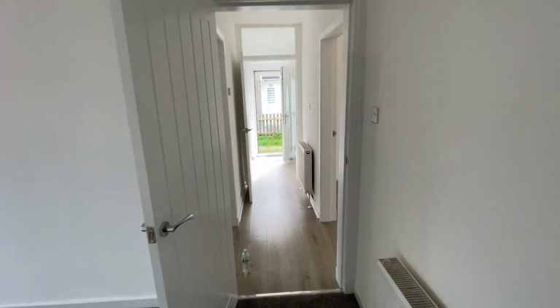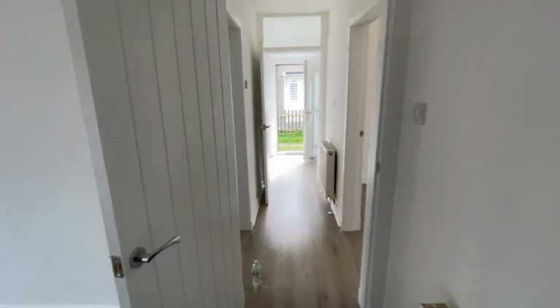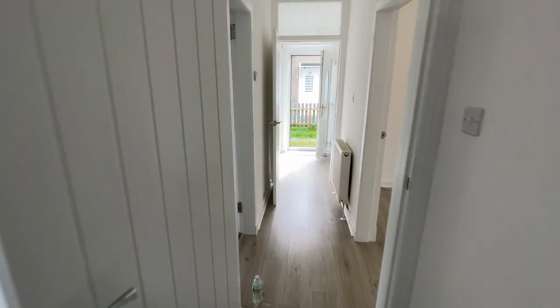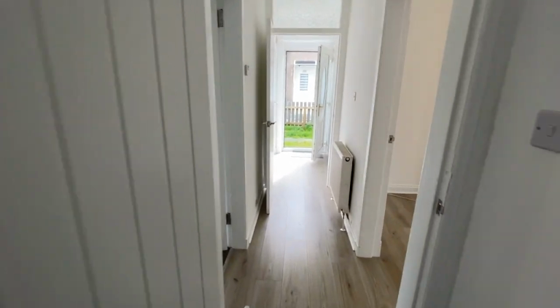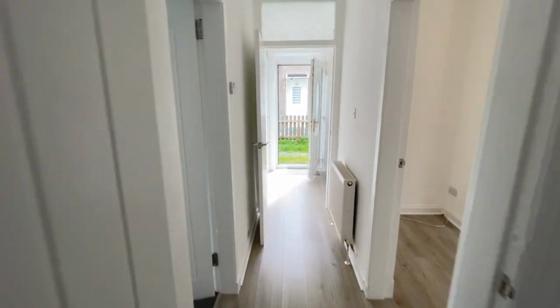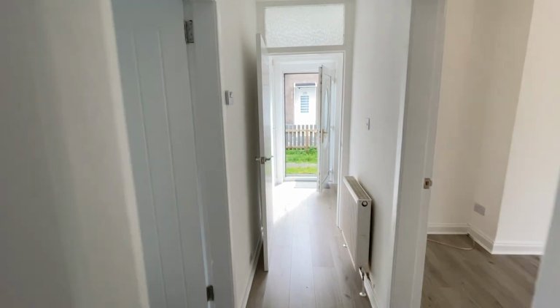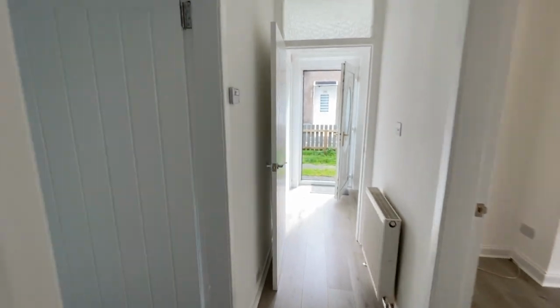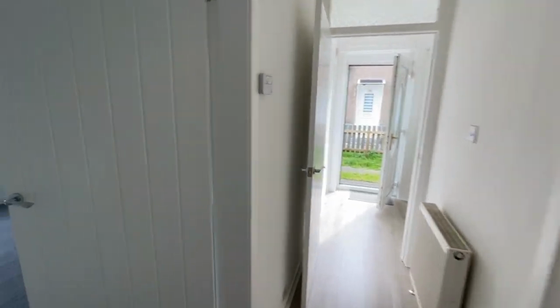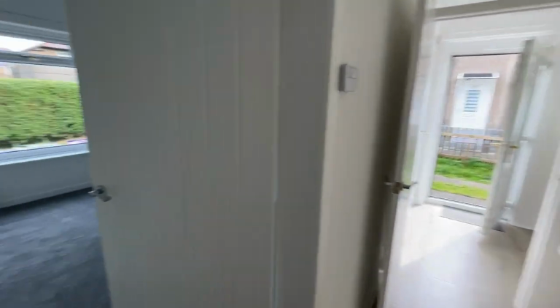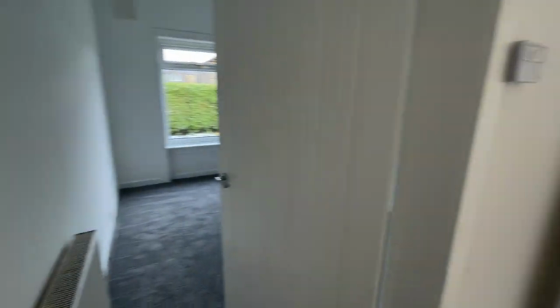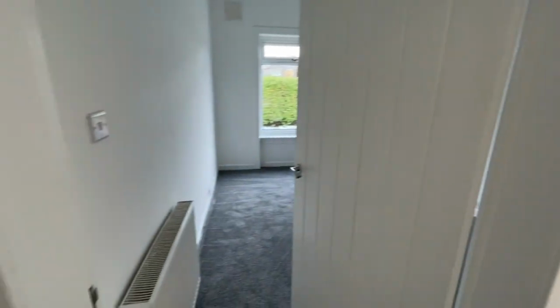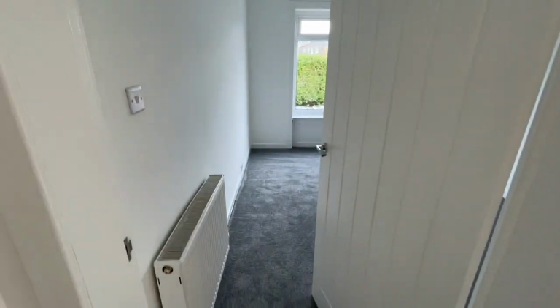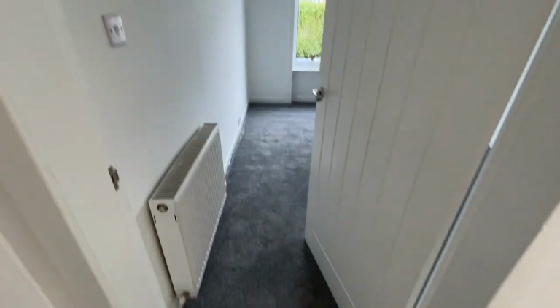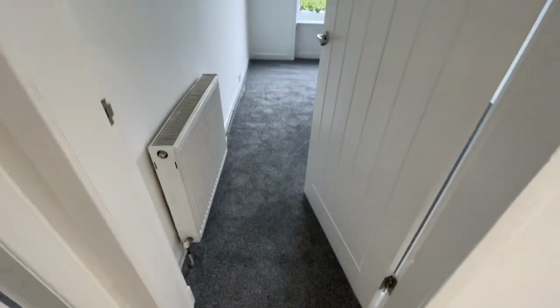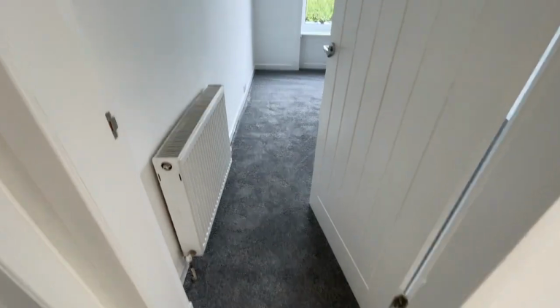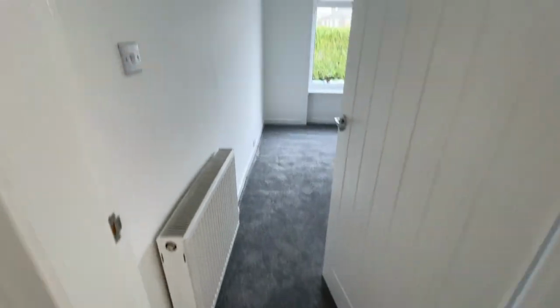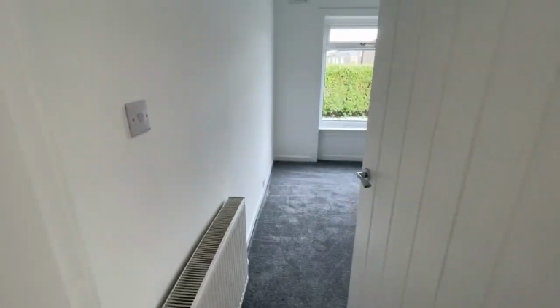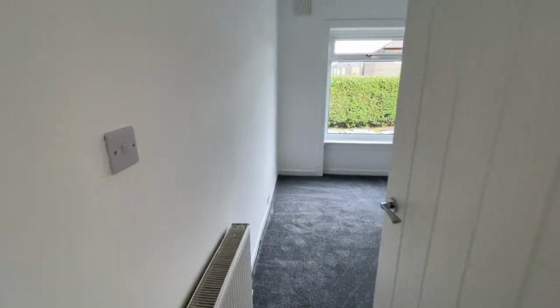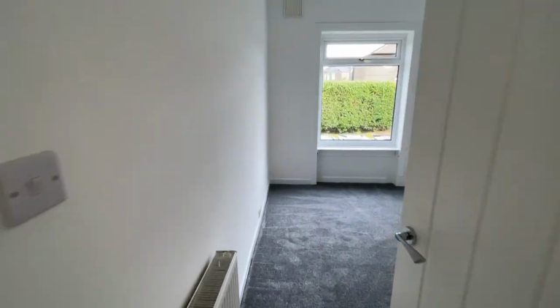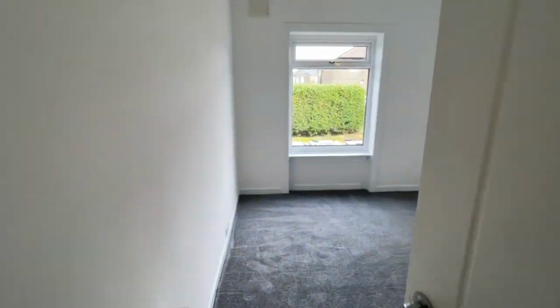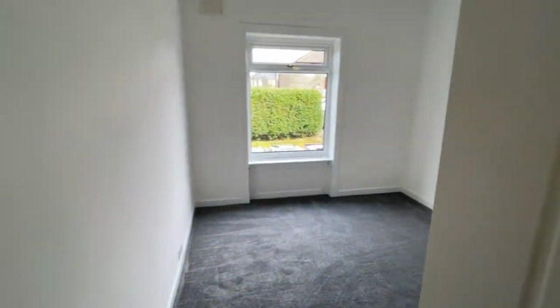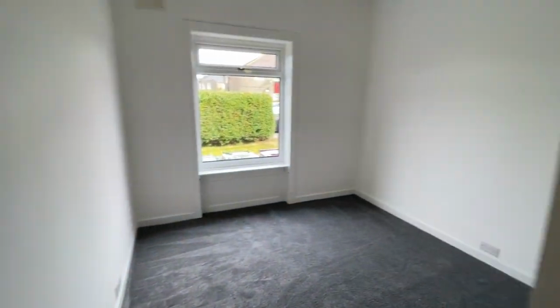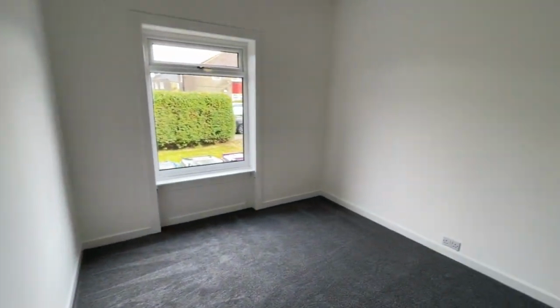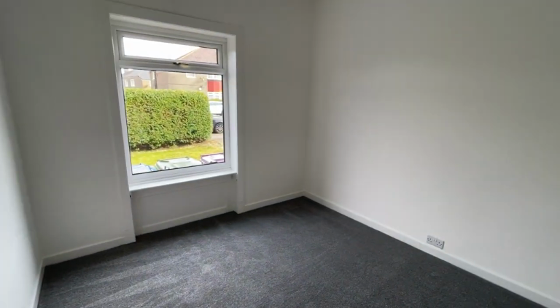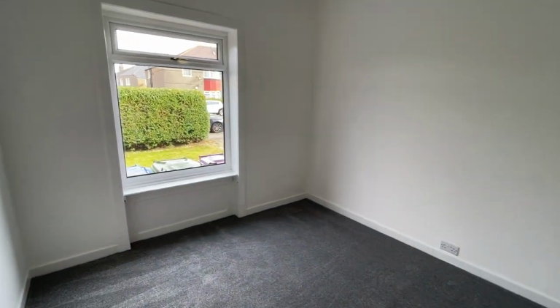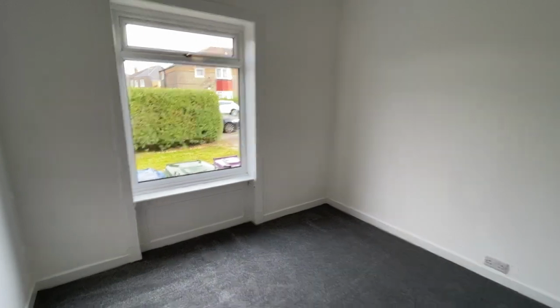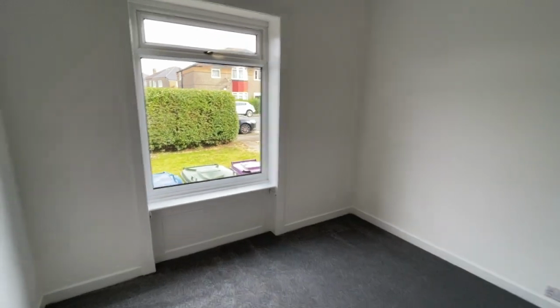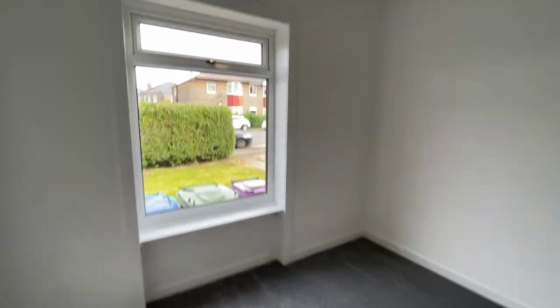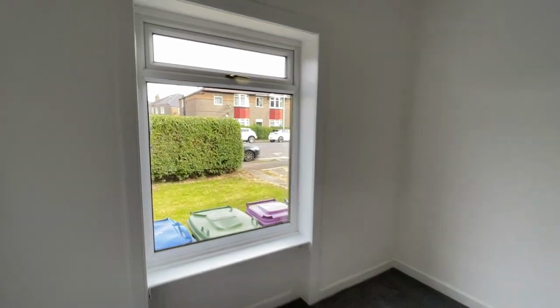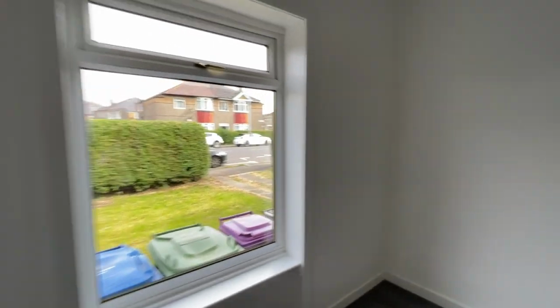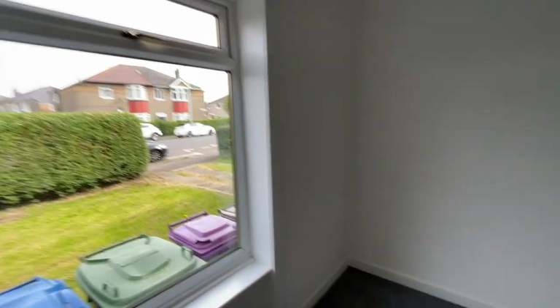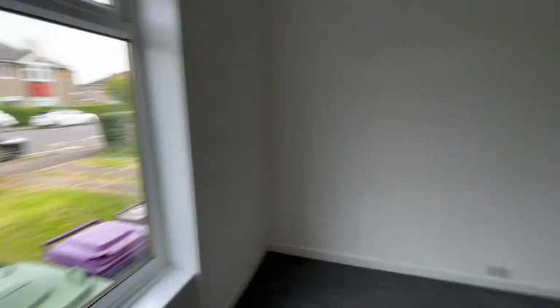New doors throughout. And into the second bedroom here — also a decent sized room.